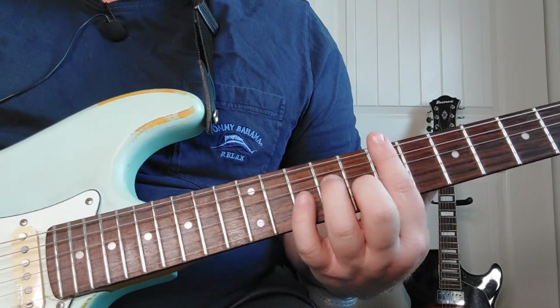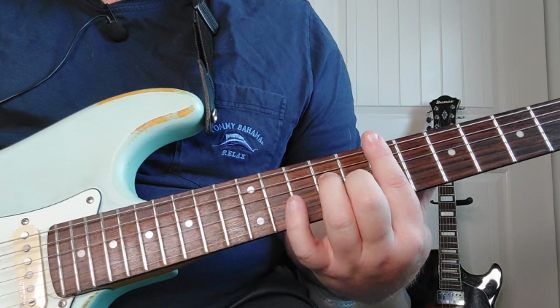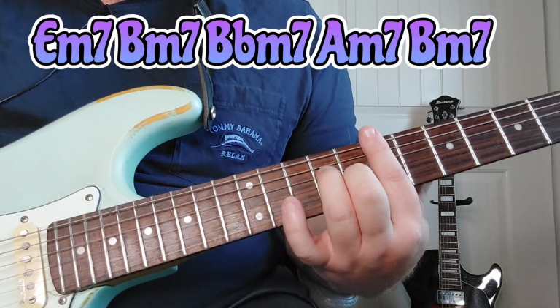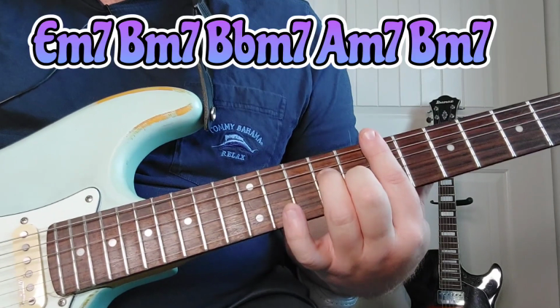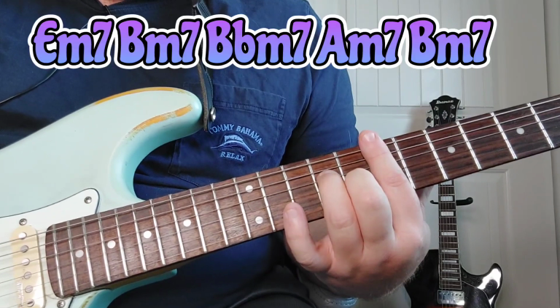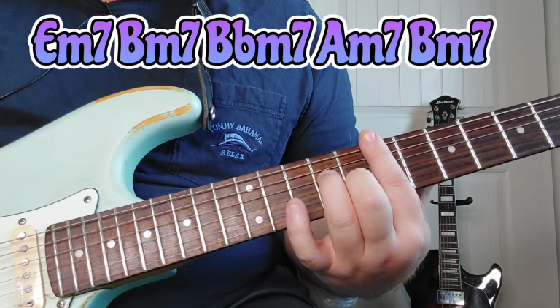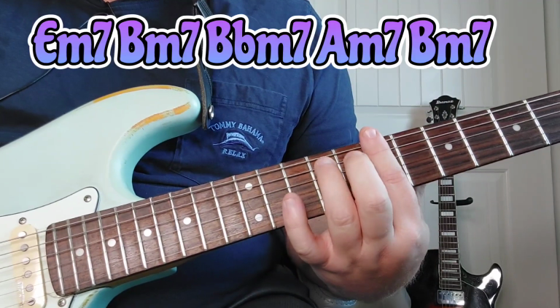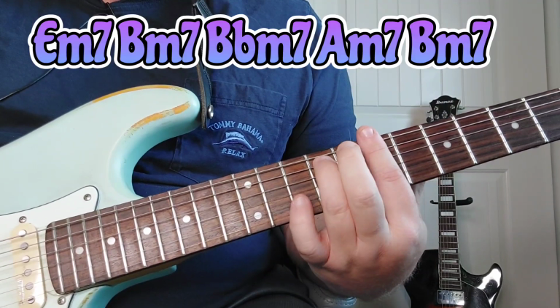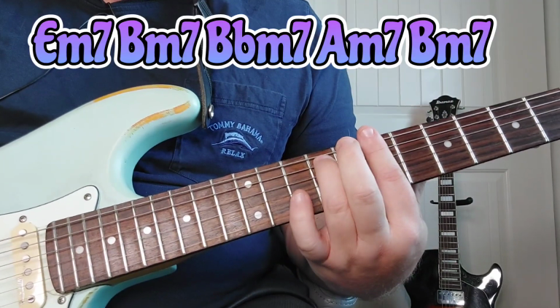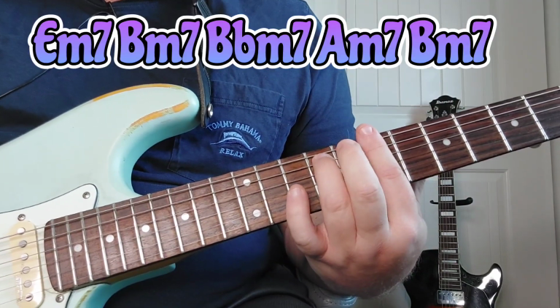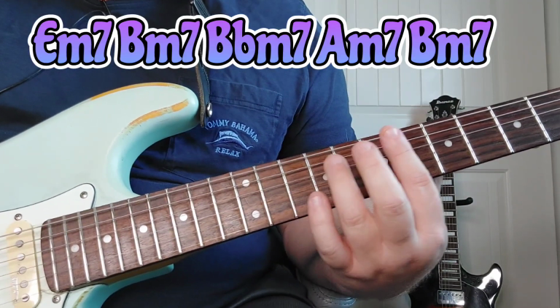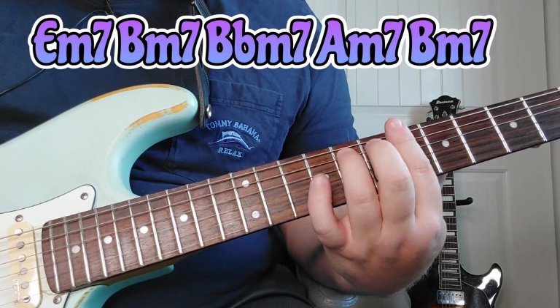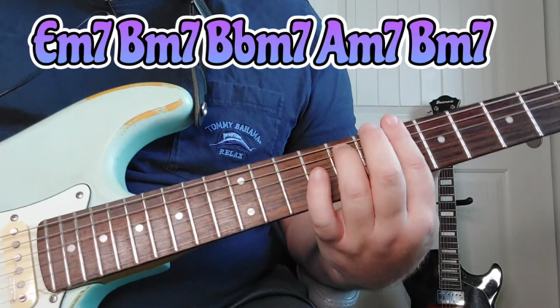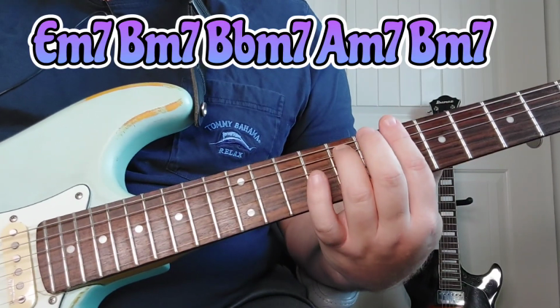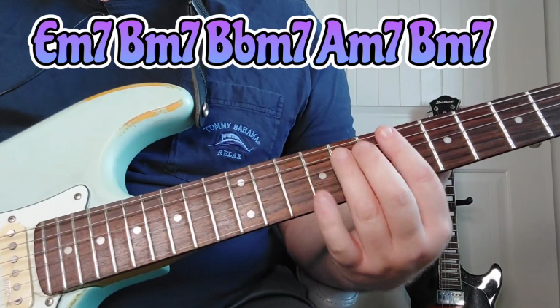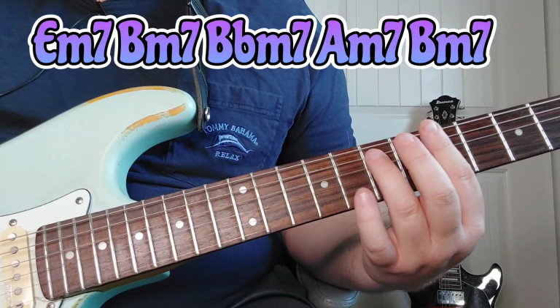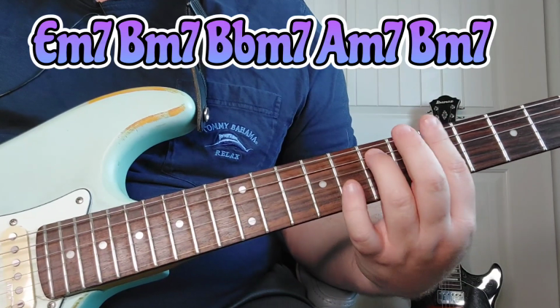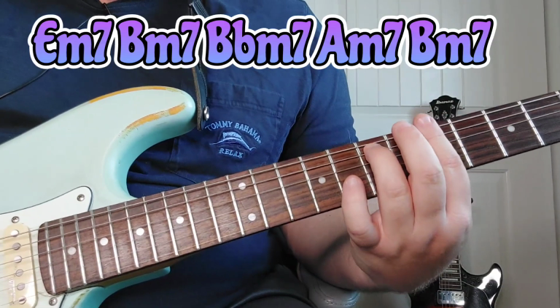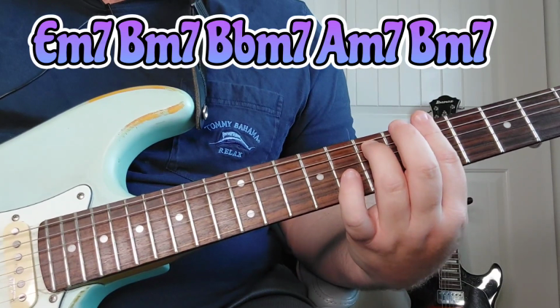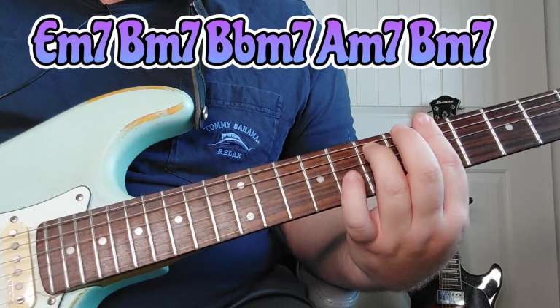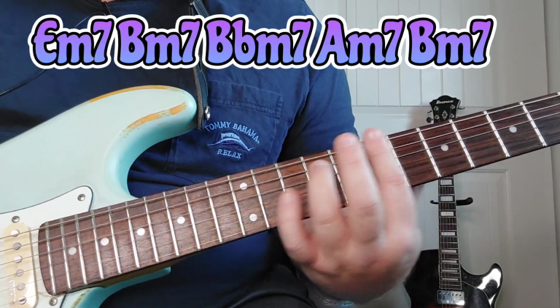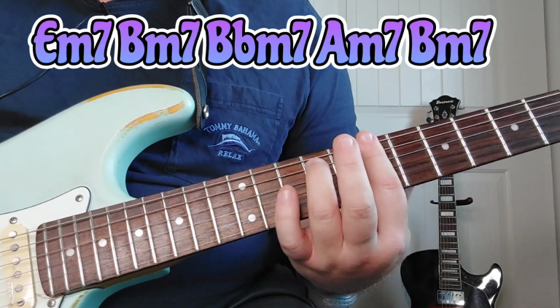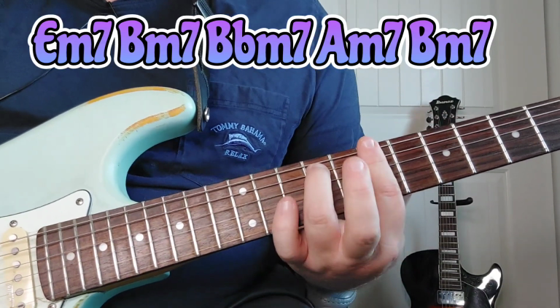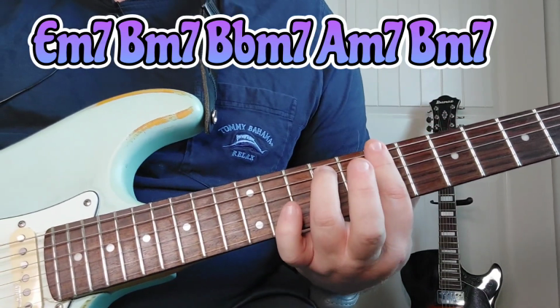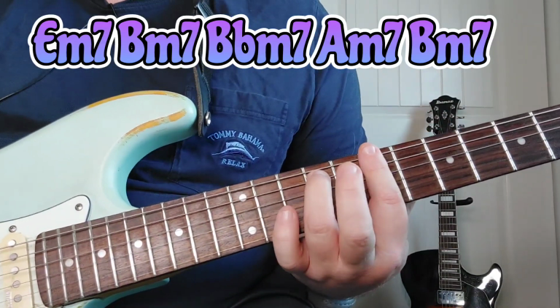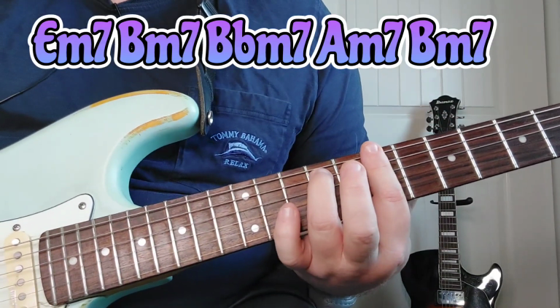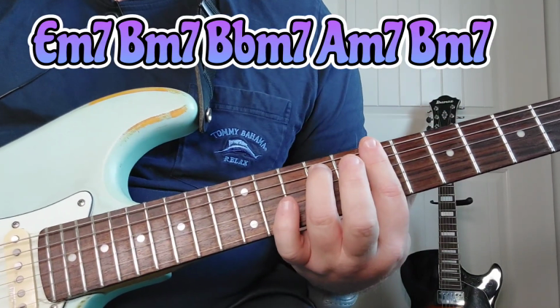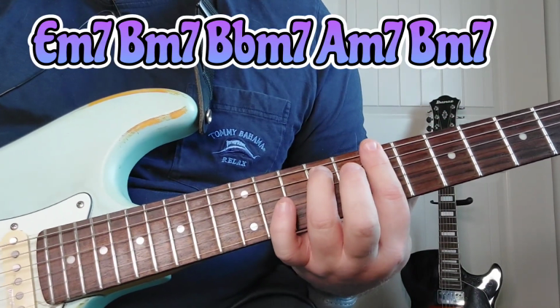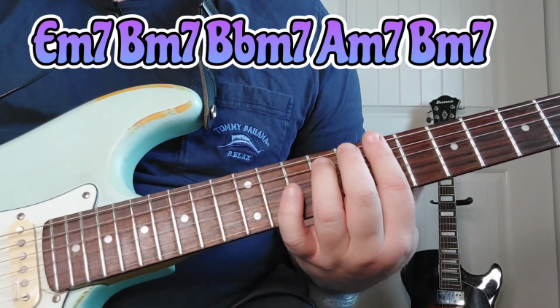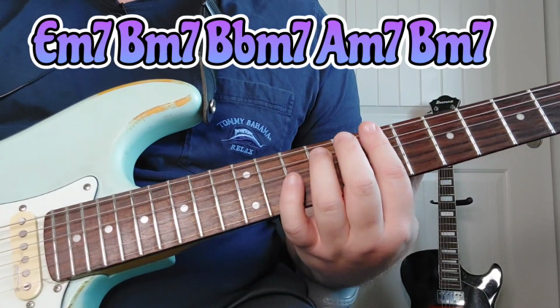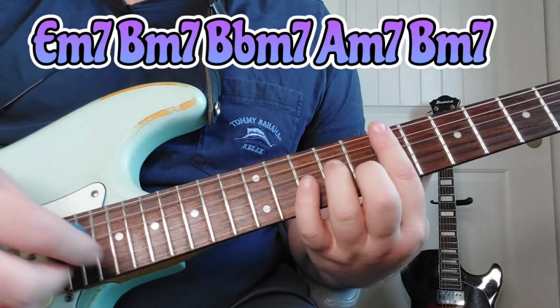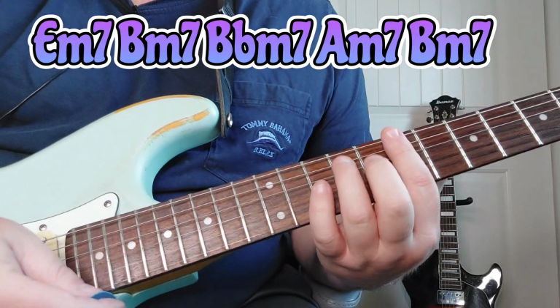We're going to start here in E minor 7, go to a B minor 7, then to a B flat minor 7, then to an A minor 7, and come back to a B minor 7. So the rhythm goes like this.